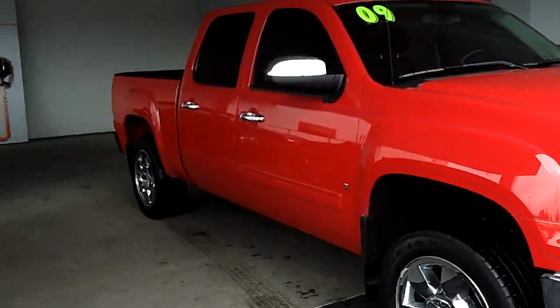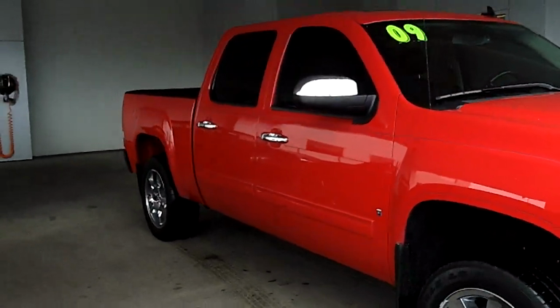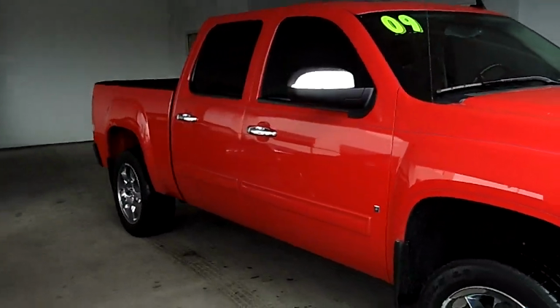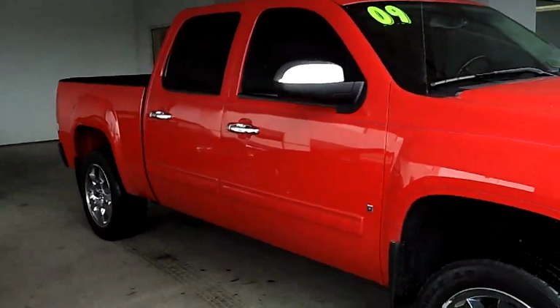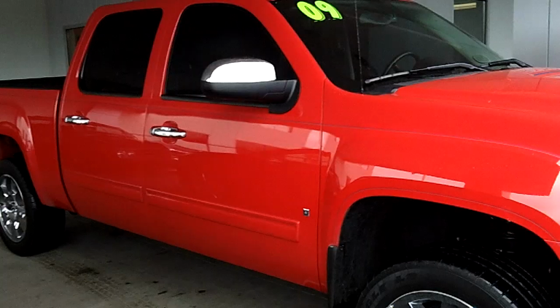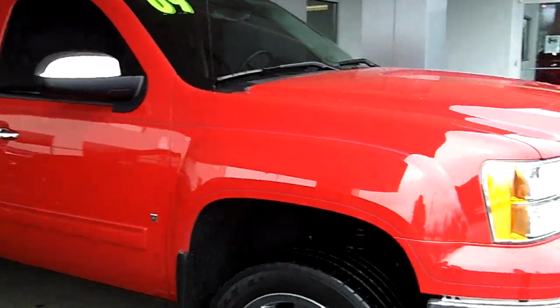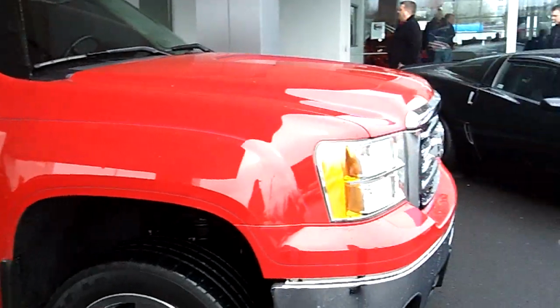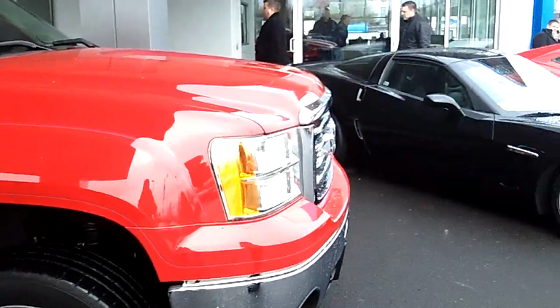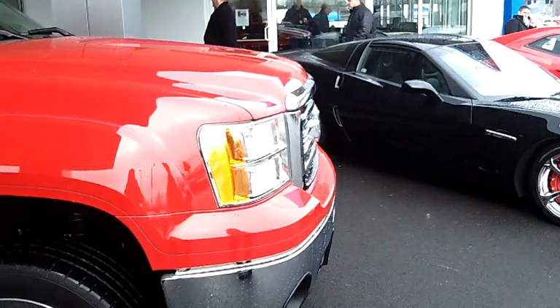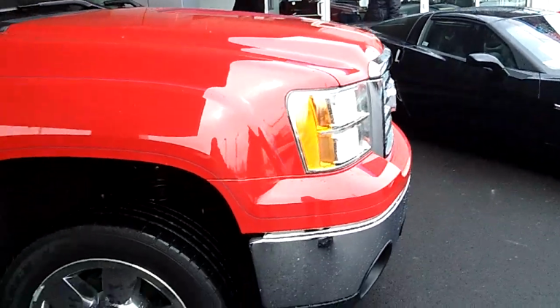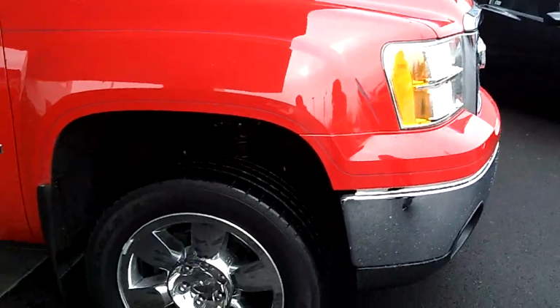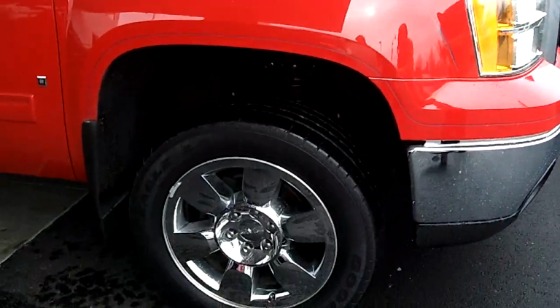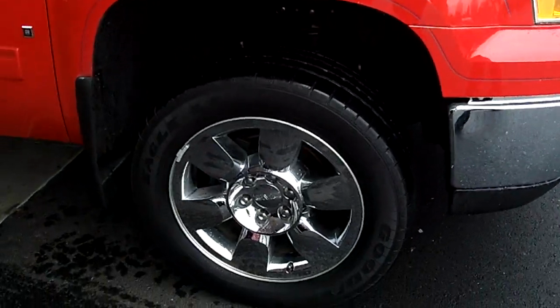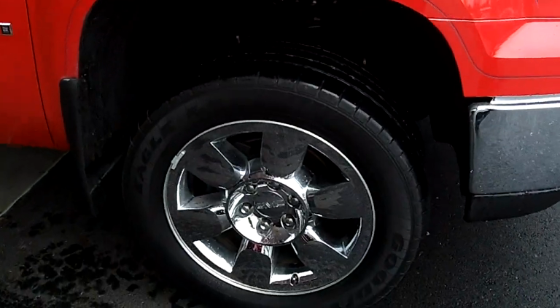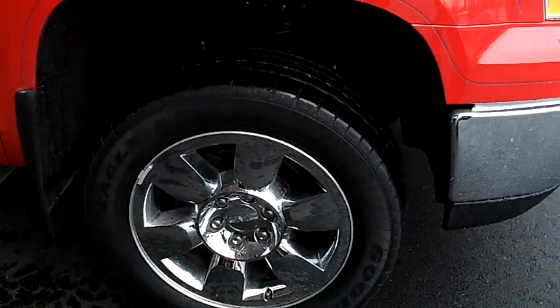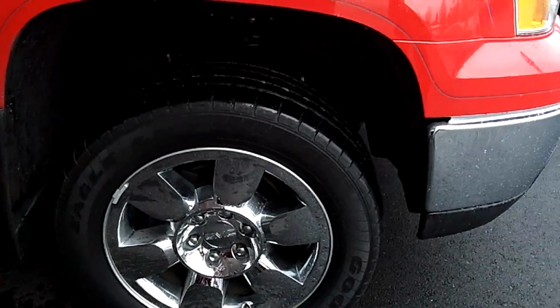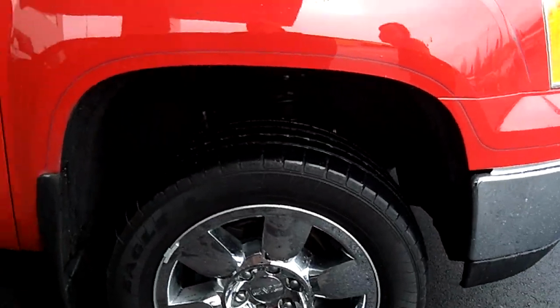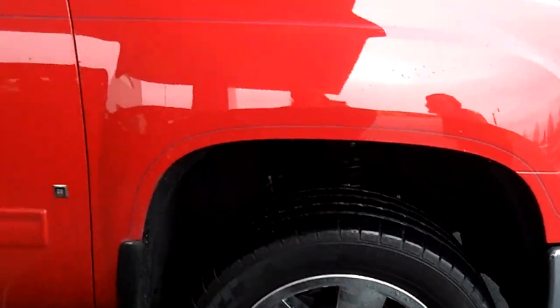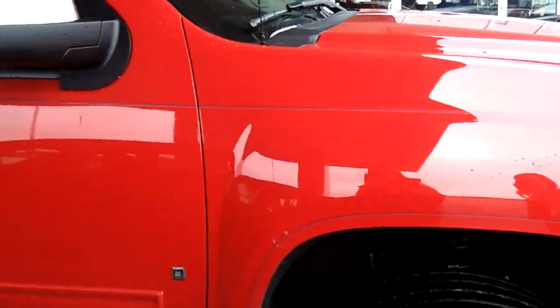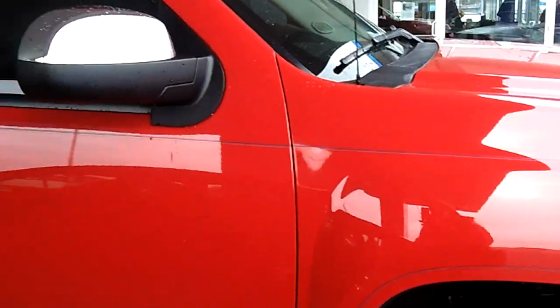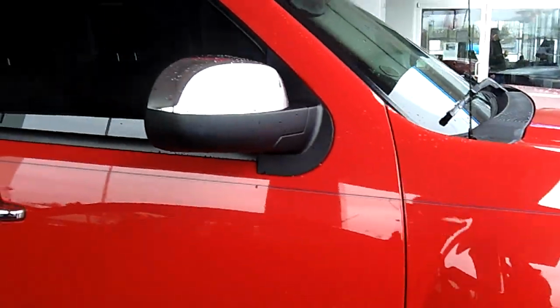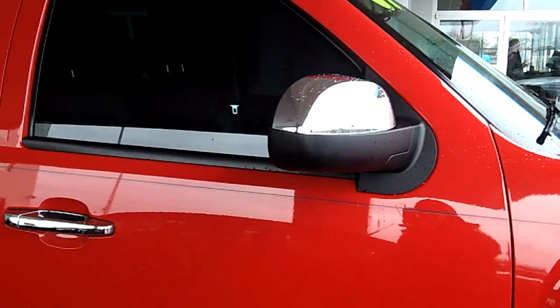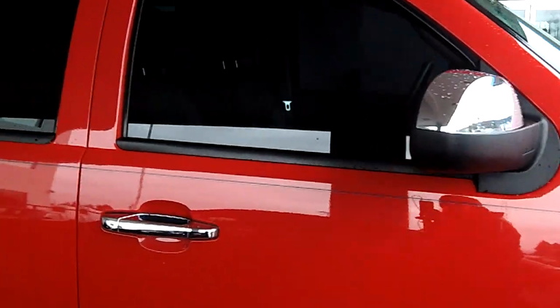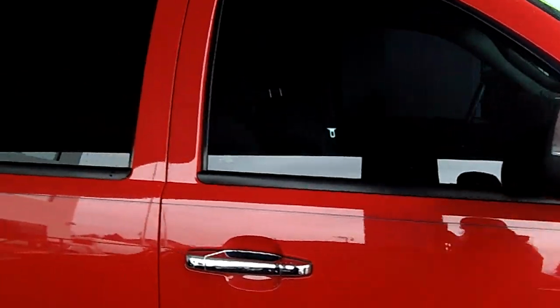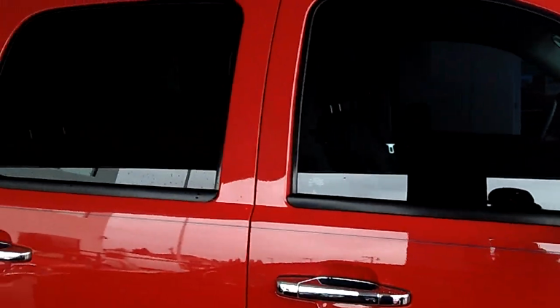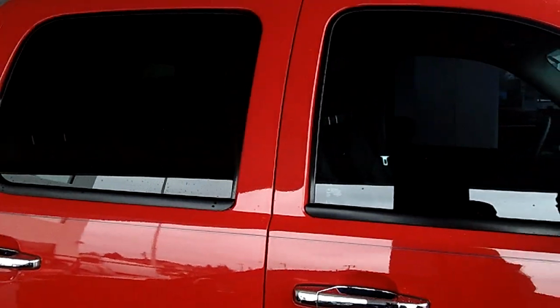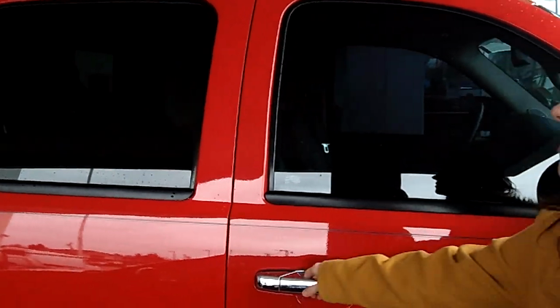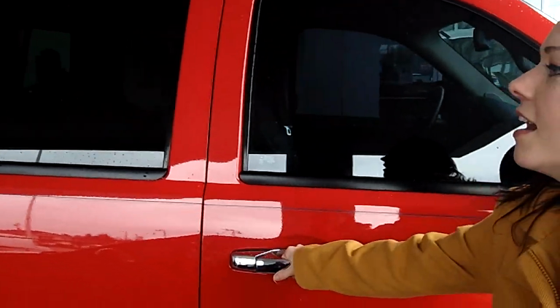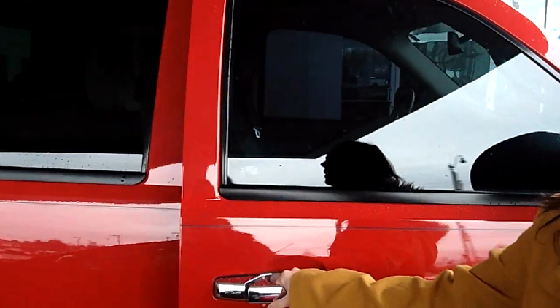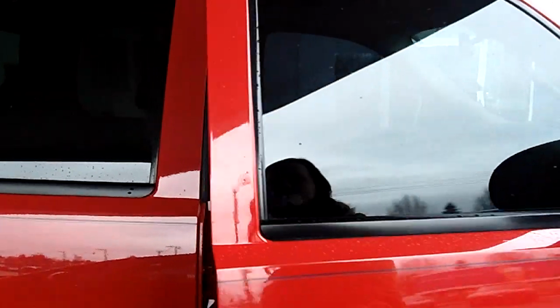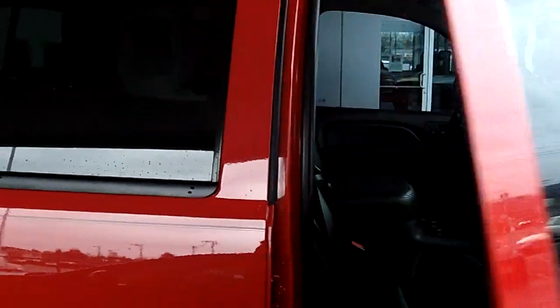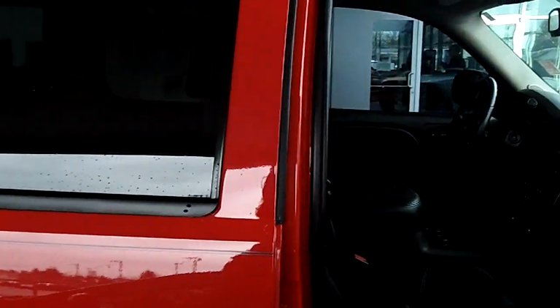Notice the grille — brand new chrome grille. Look at those rims: super big, shiny rims, brand new tires. And we're going to look inside the passenger side door.